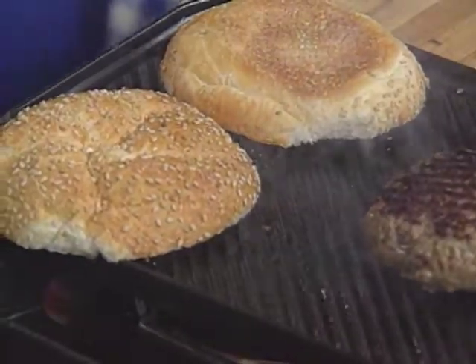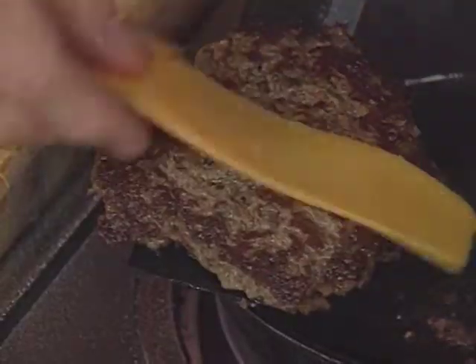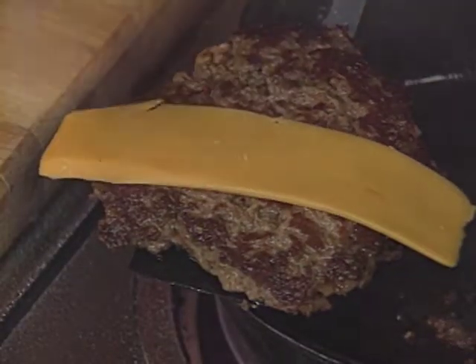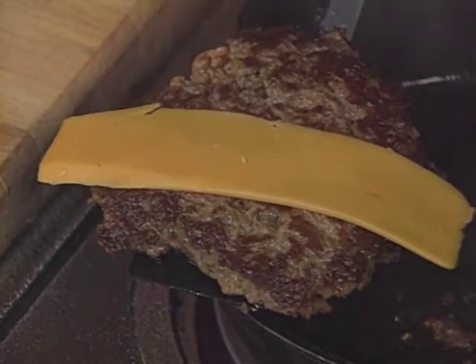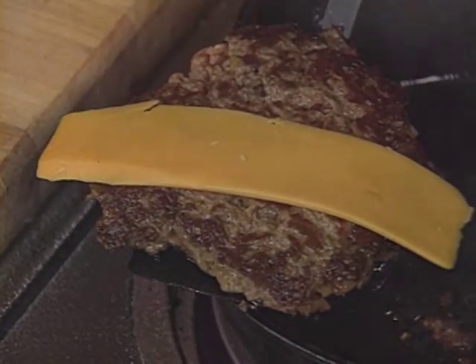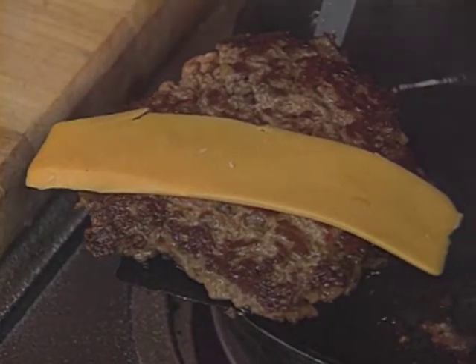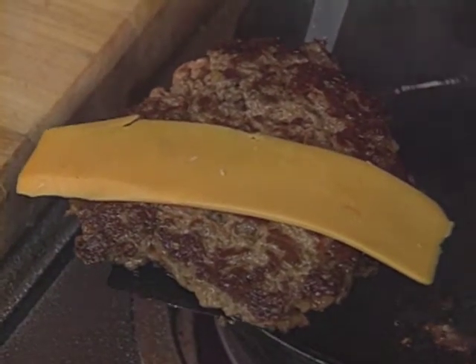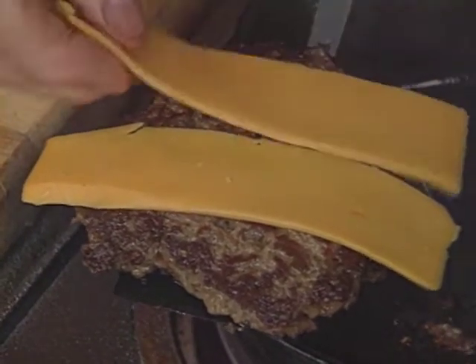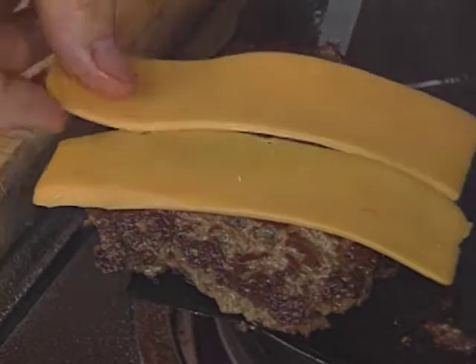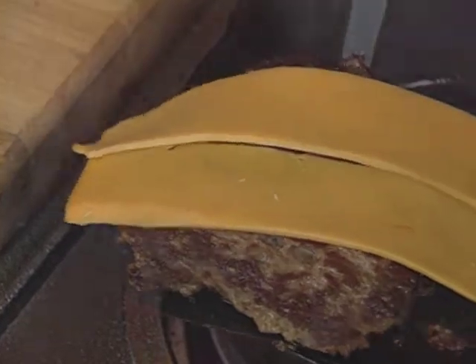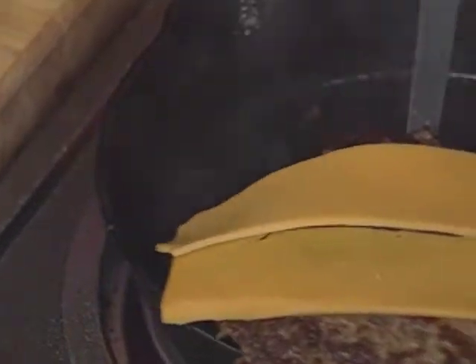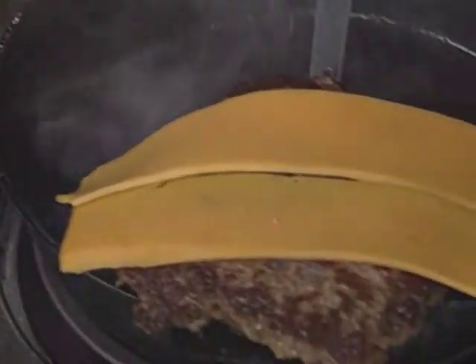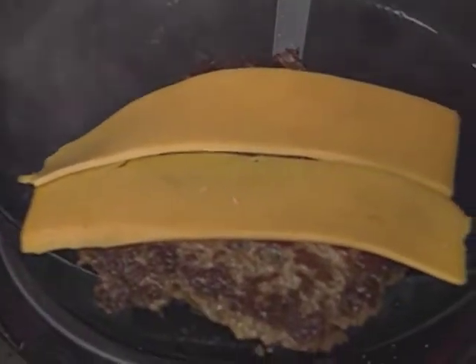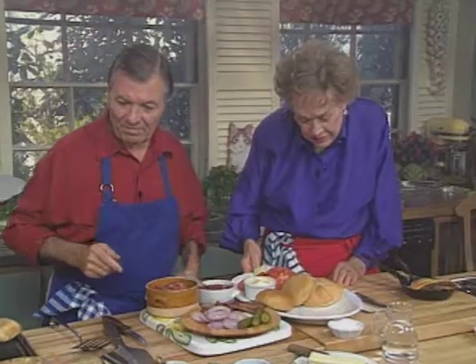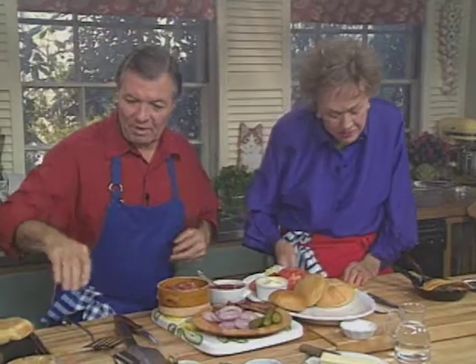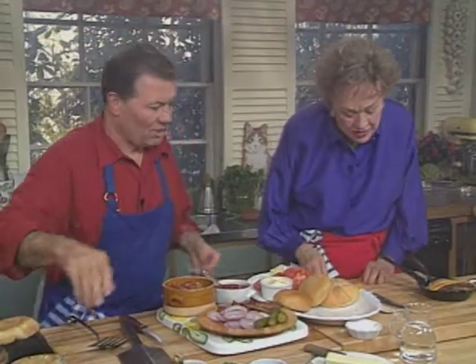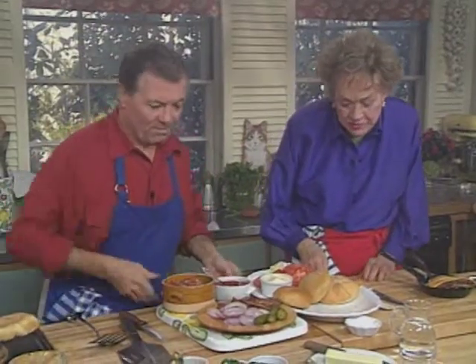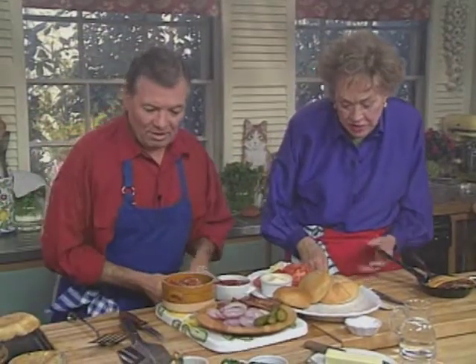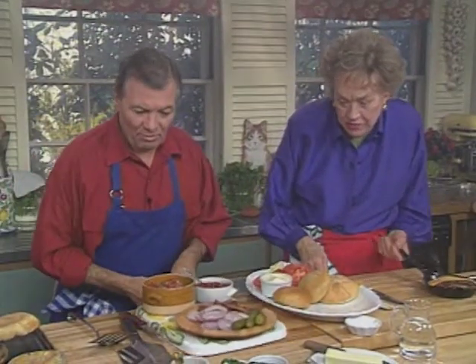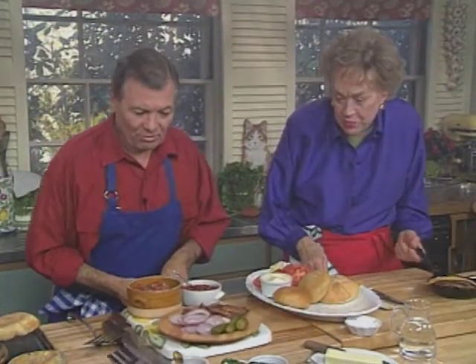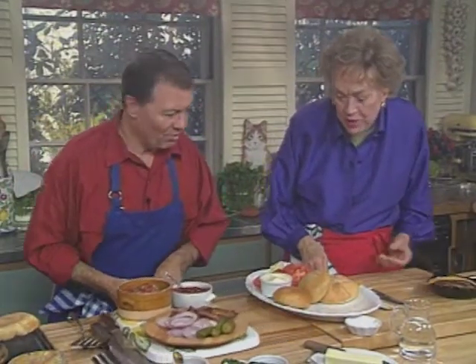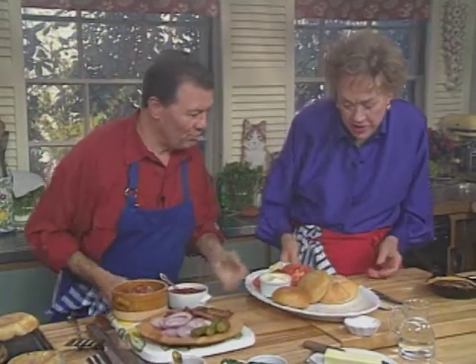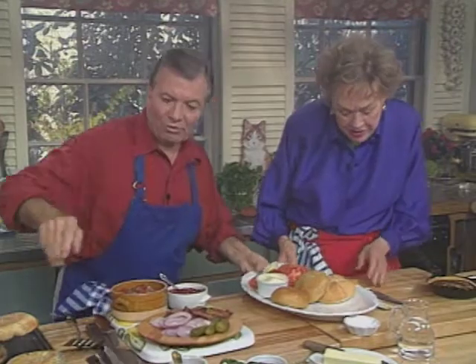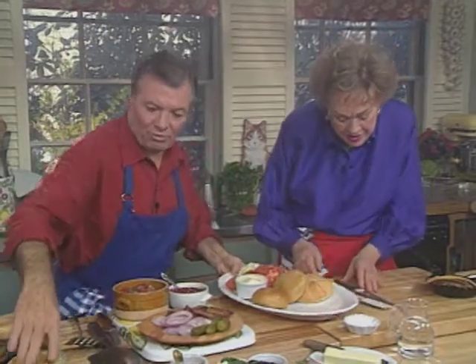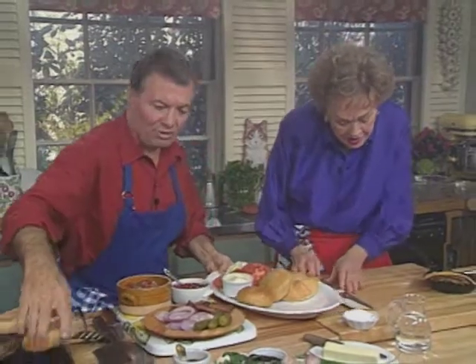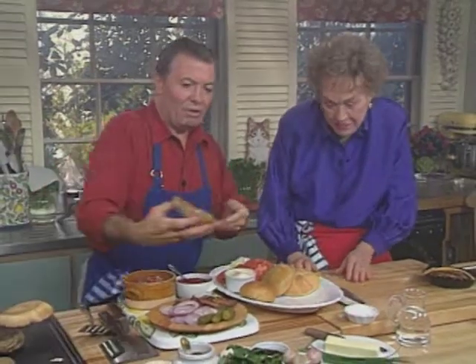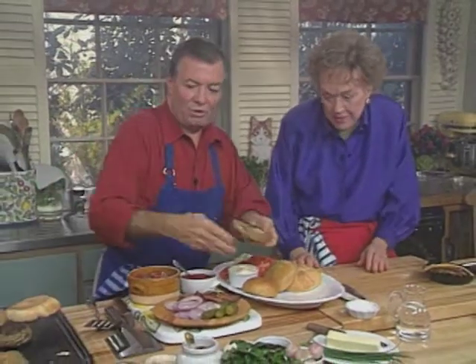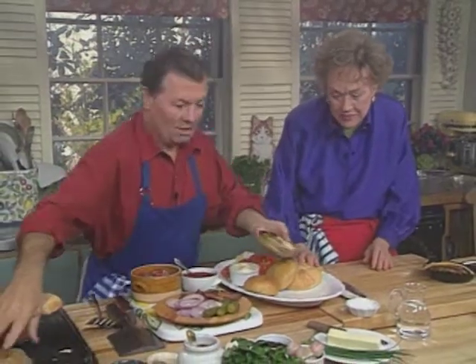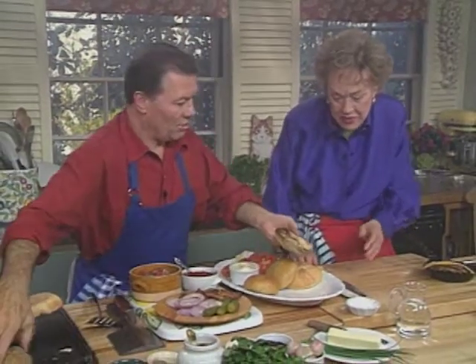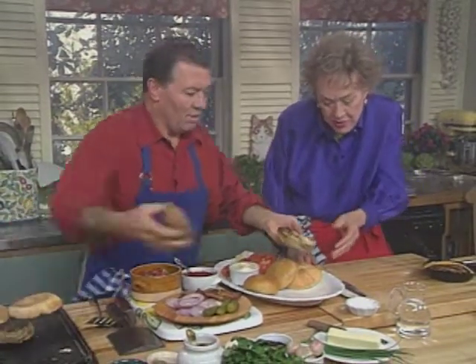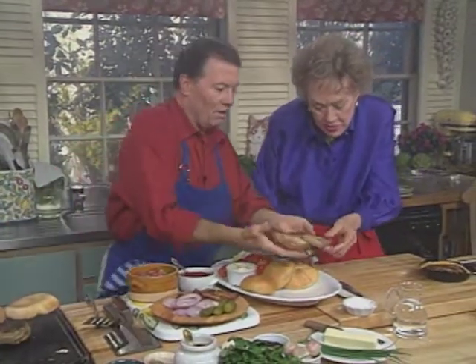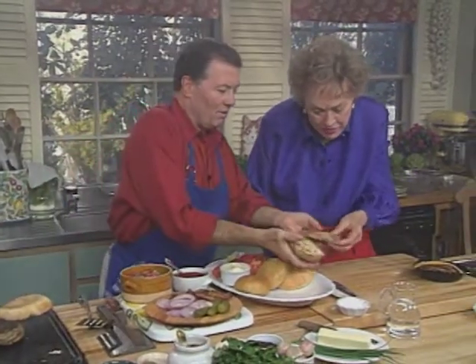You want to put some cheese on yours? Well, why not? Might as well put everything on. Is my bun ready? Your bun — I think — is that okay? Well, that looks lovely.